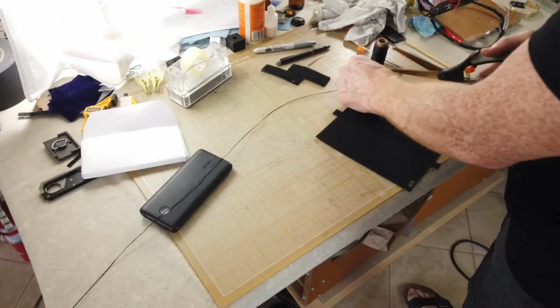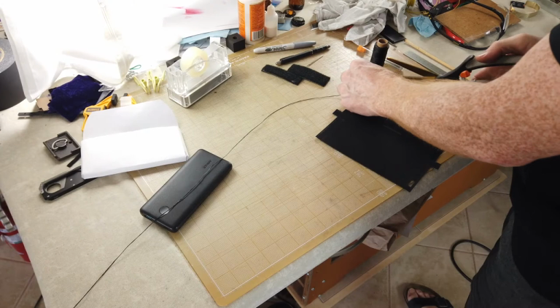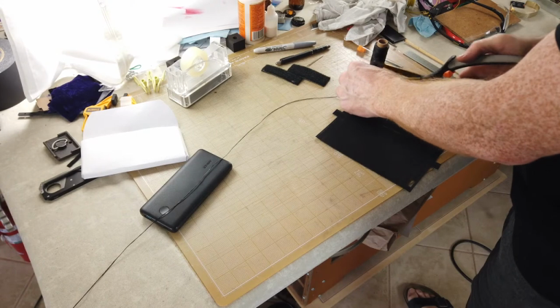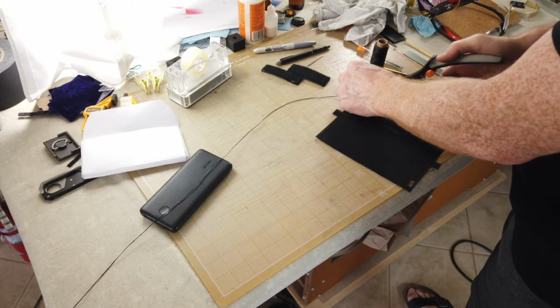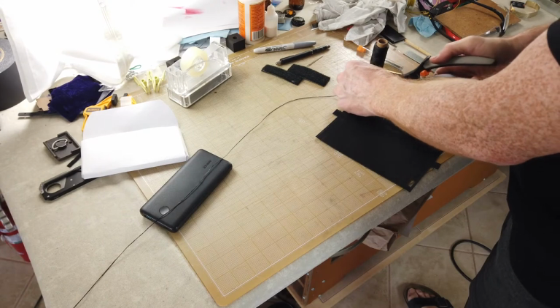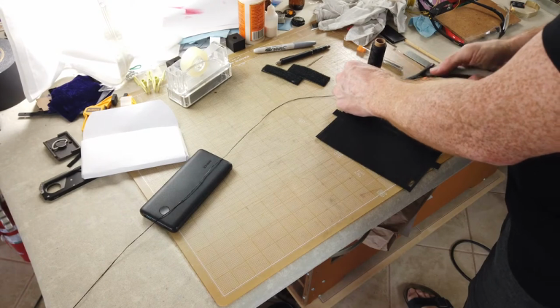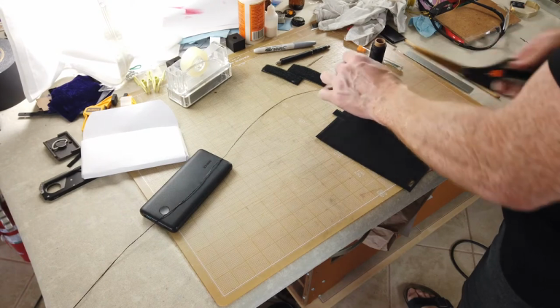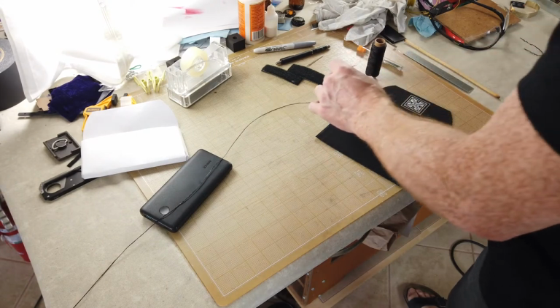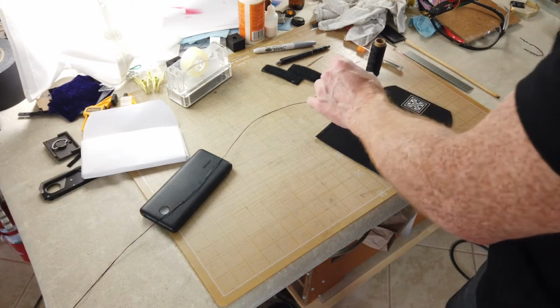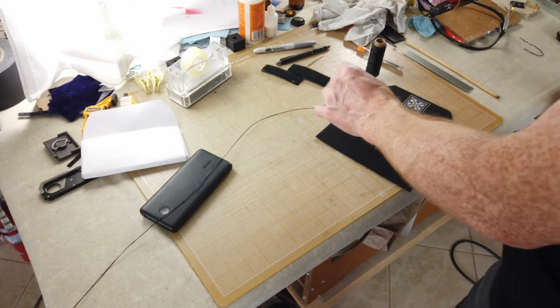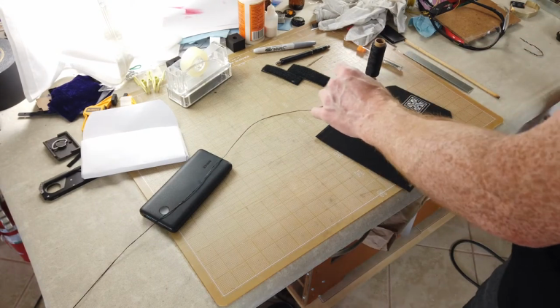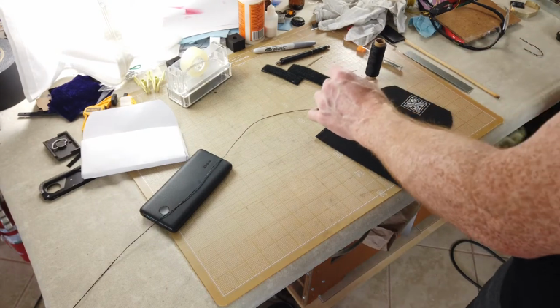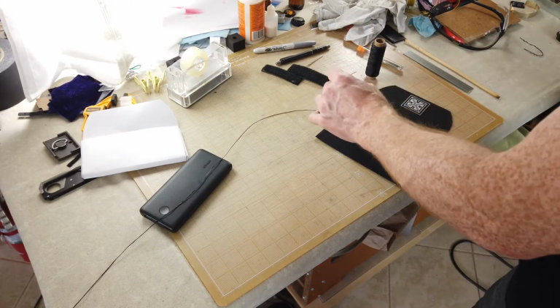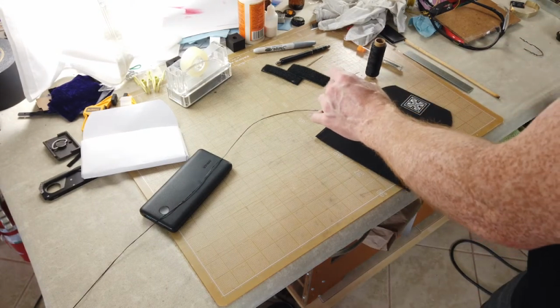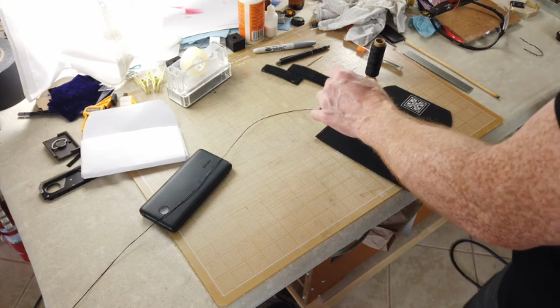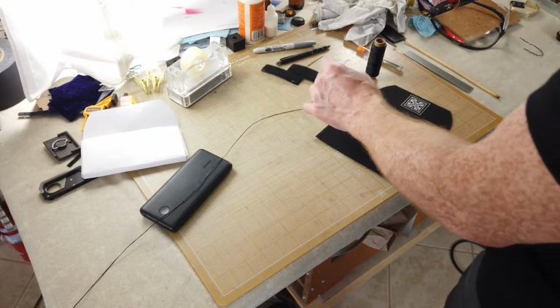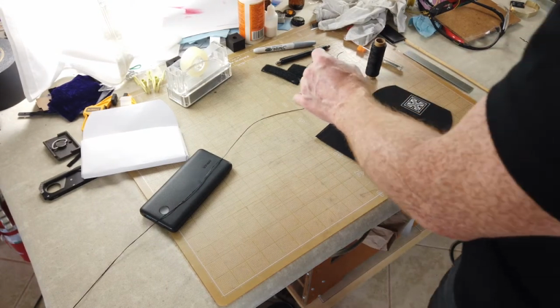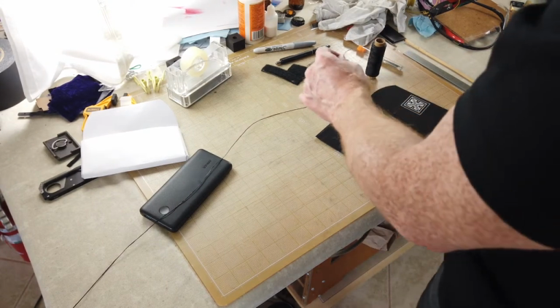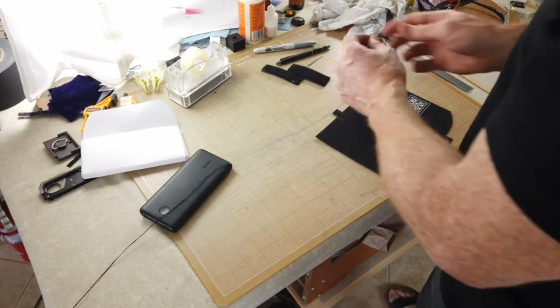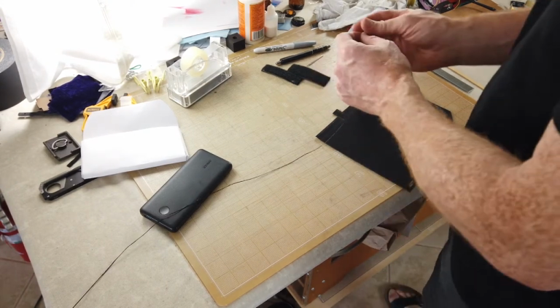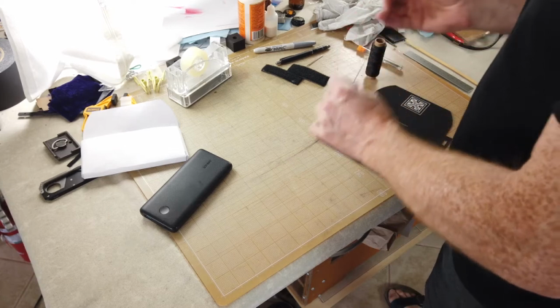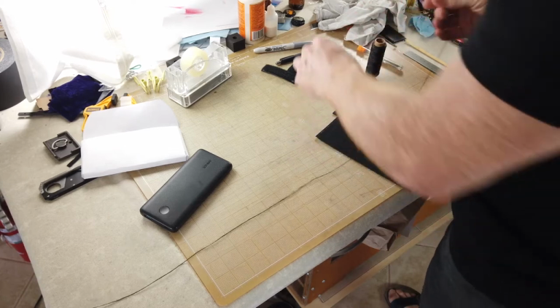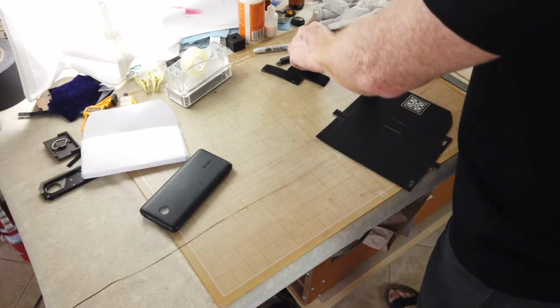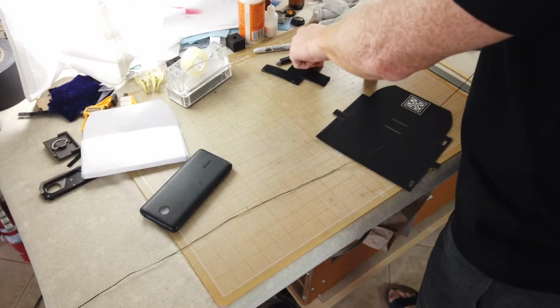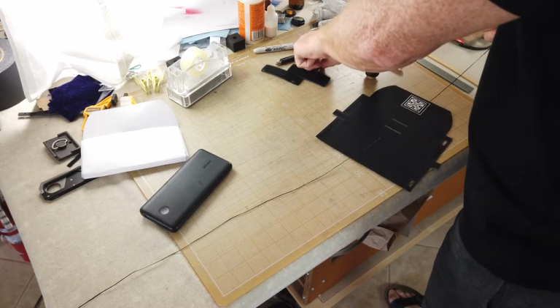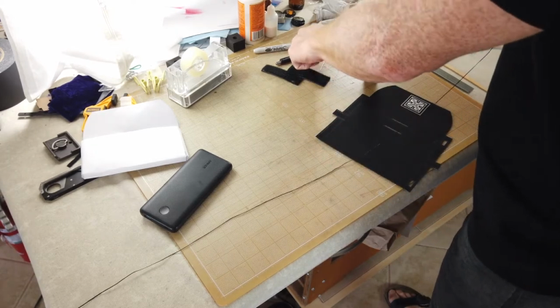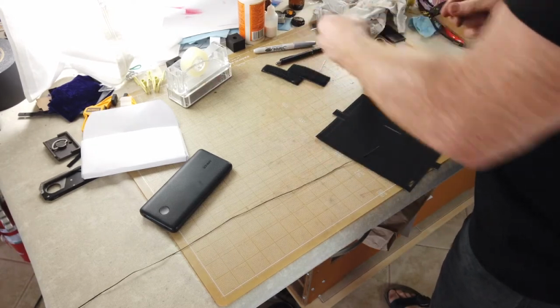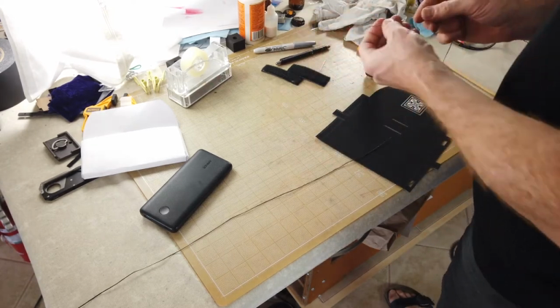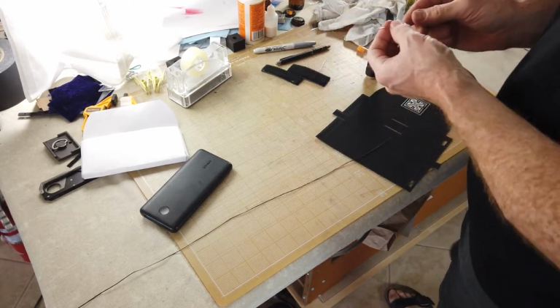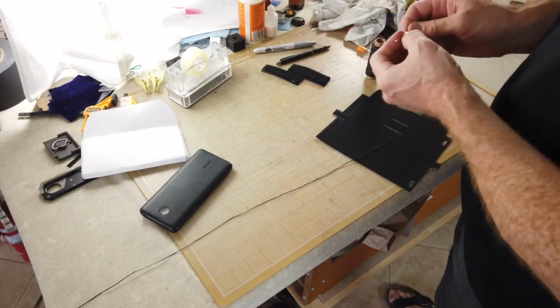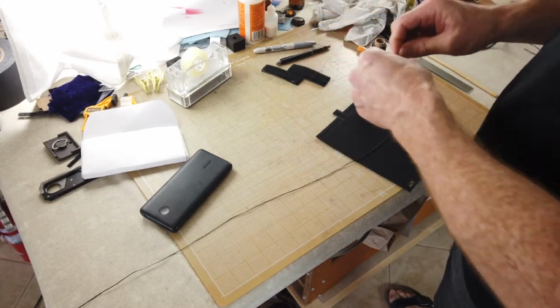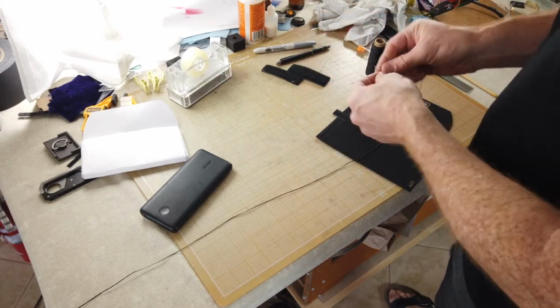Stitching up the sides was the most time-consuming part of this. It took about half an hour to do both sides. I will speed that up and add some jumps here to spare you the tedium.